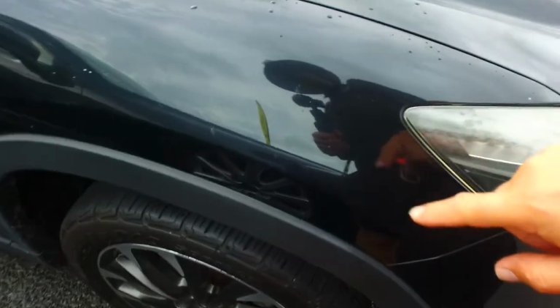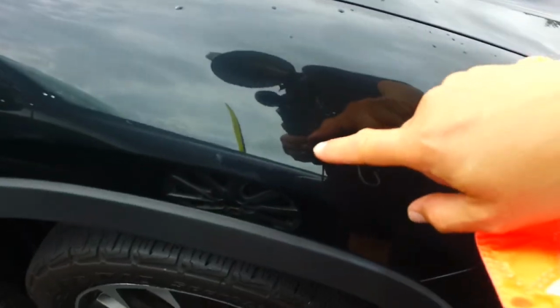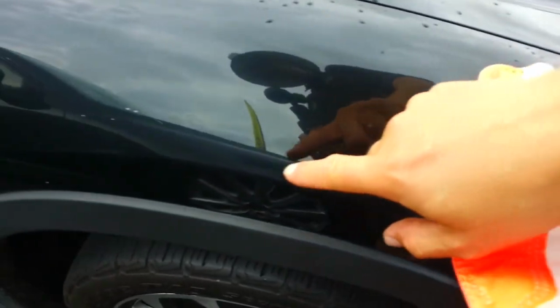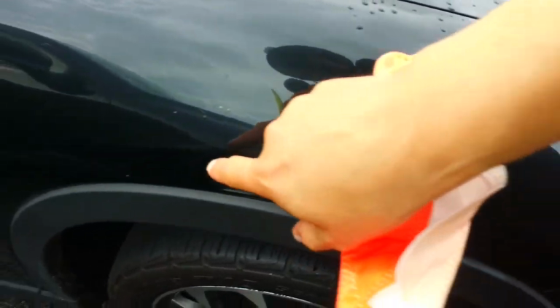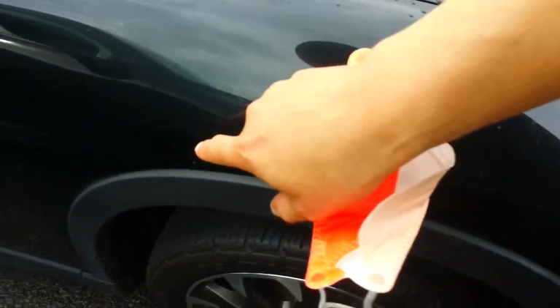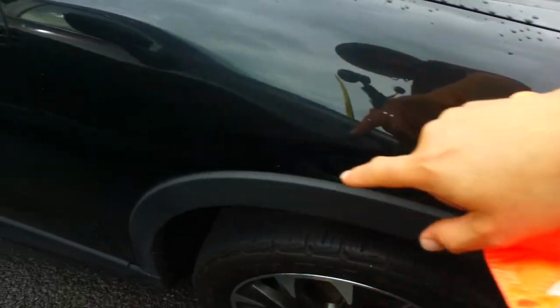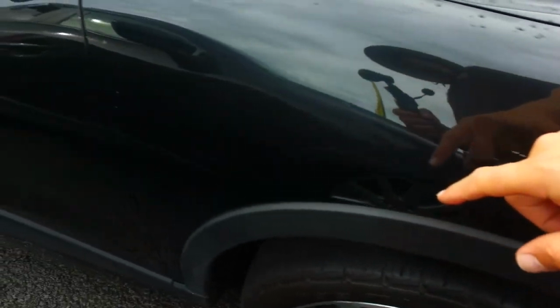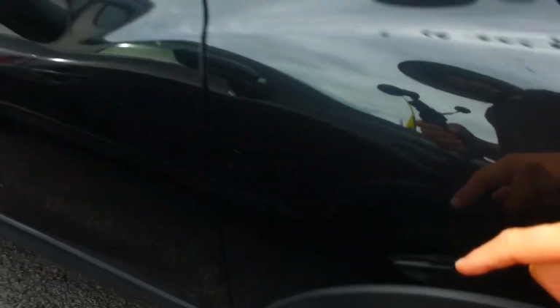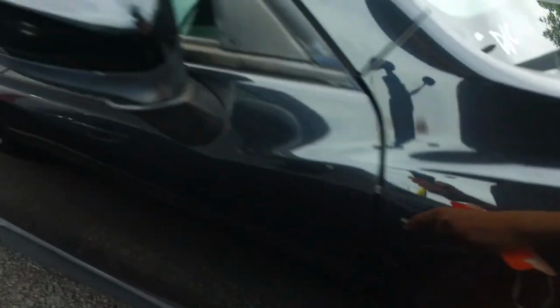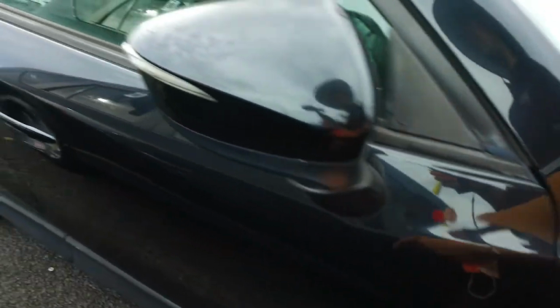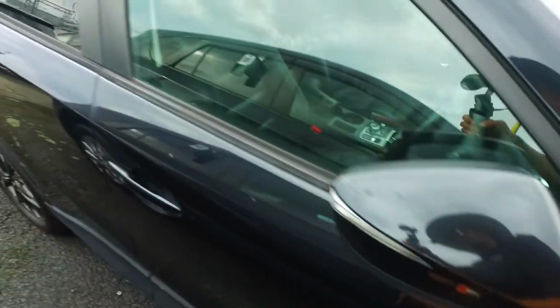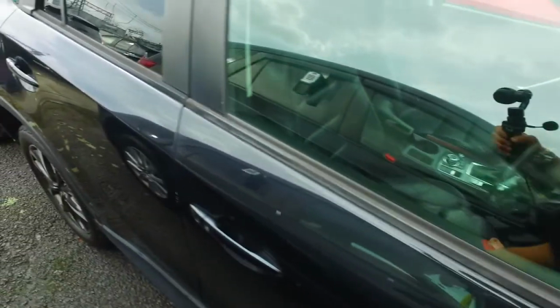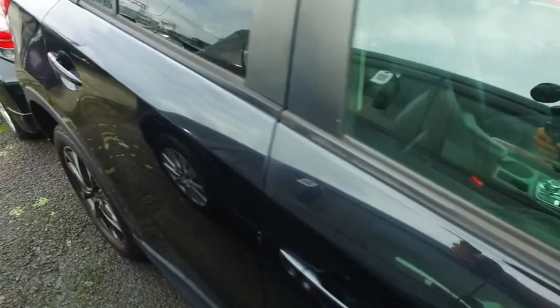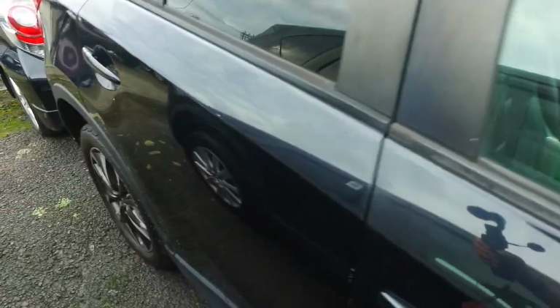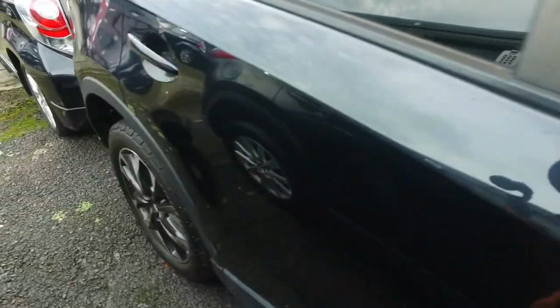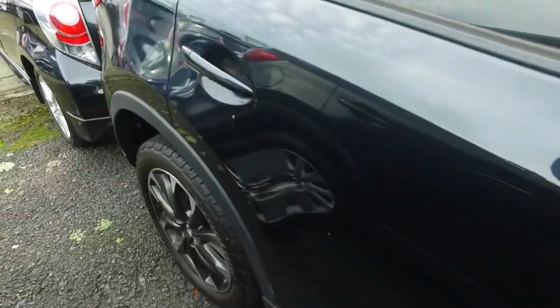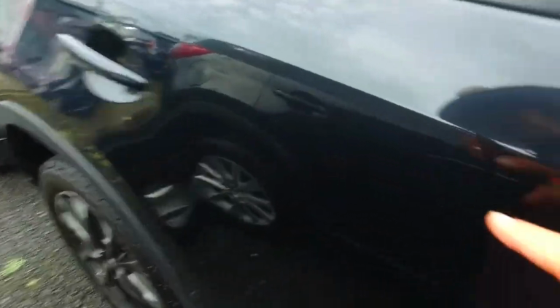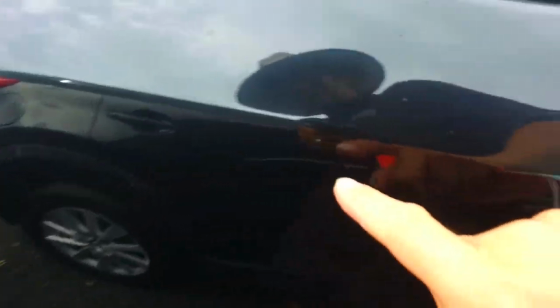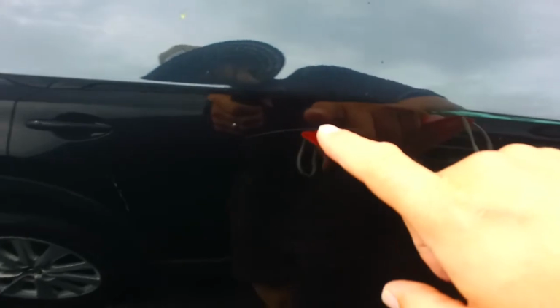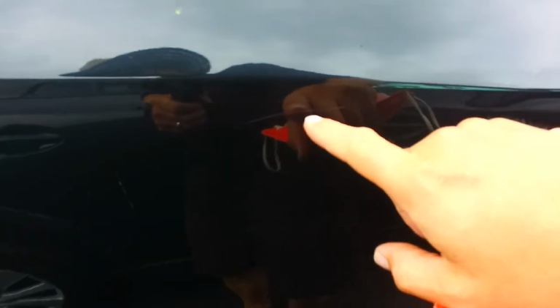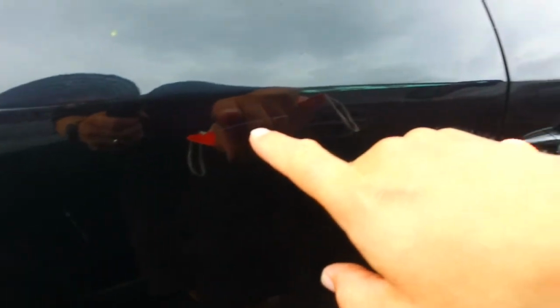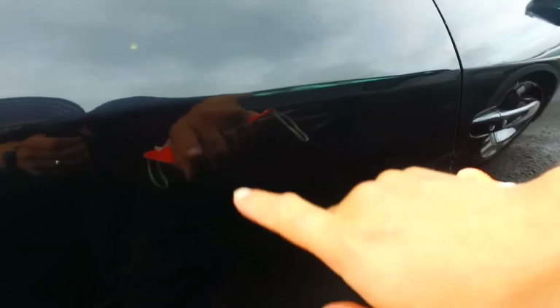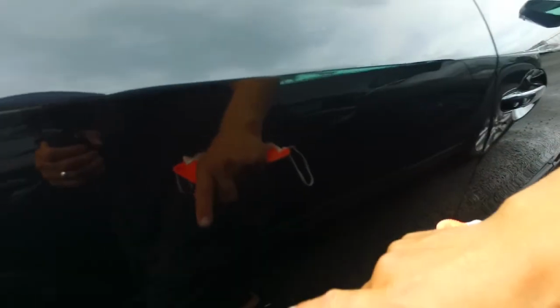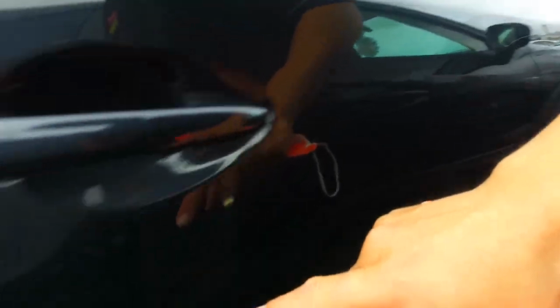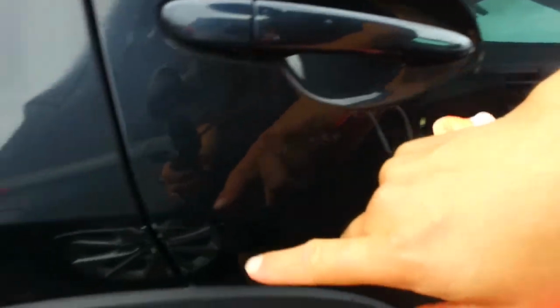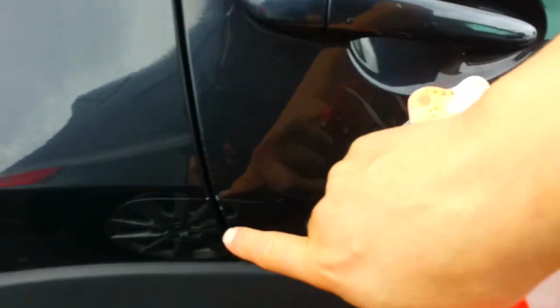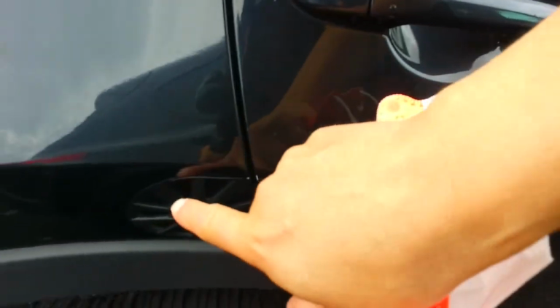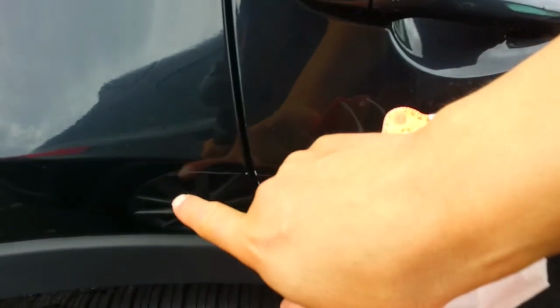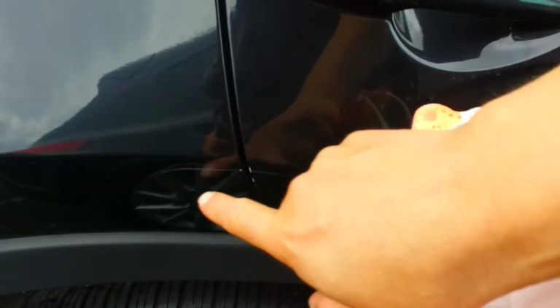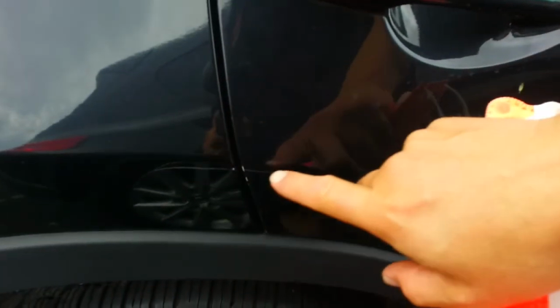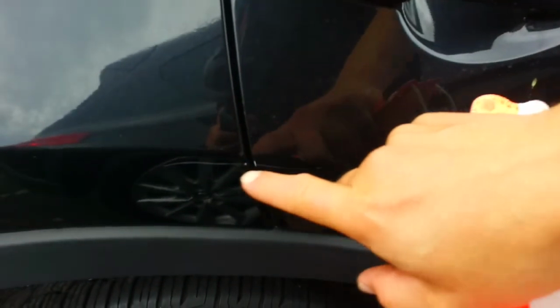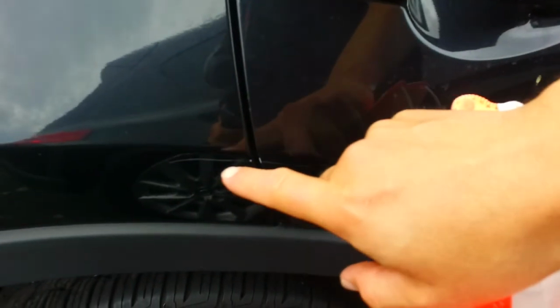A few little light scratches around here. There we go — a deep one, maybe at the back. And quite a deep one over here too.